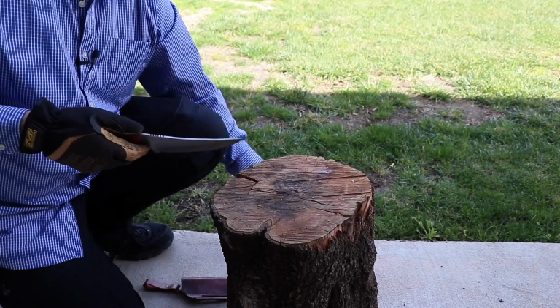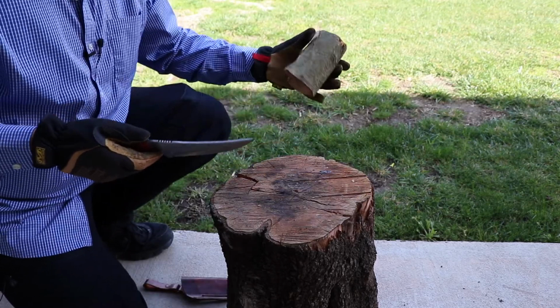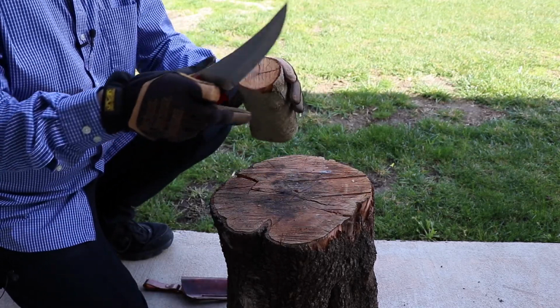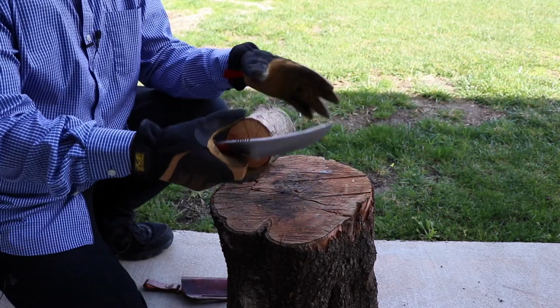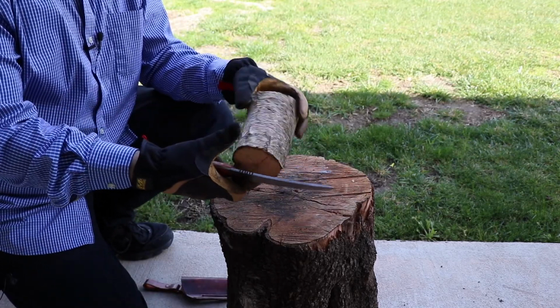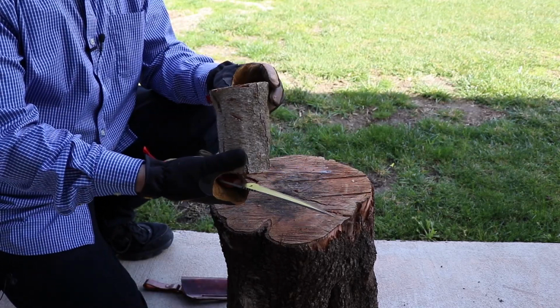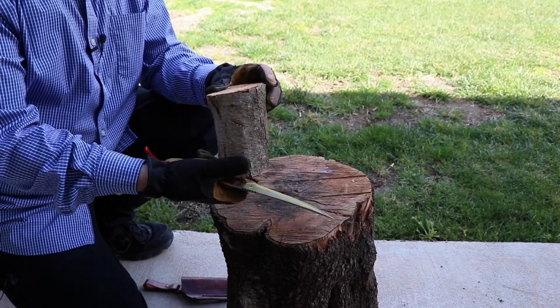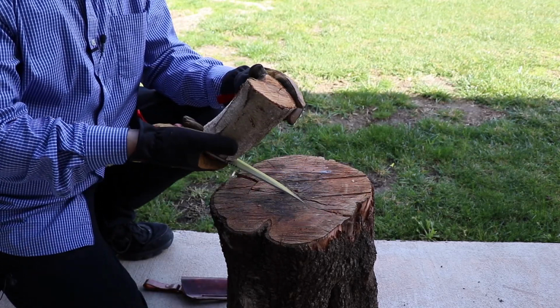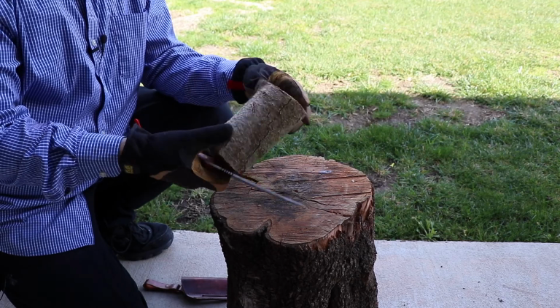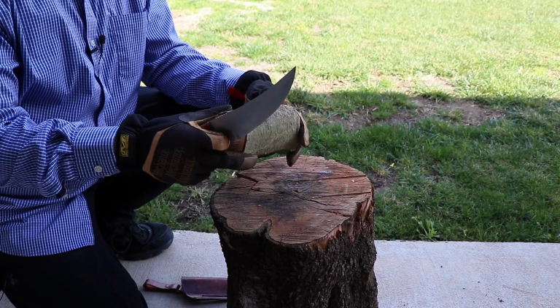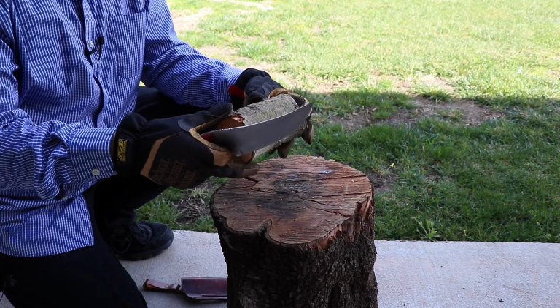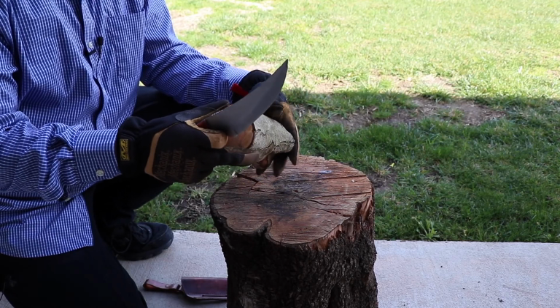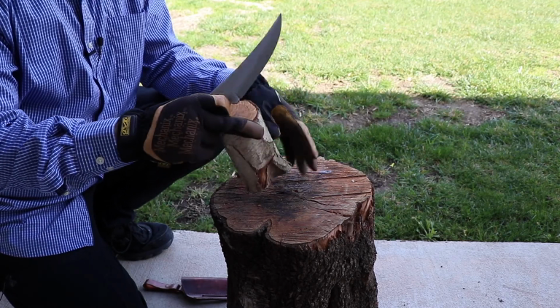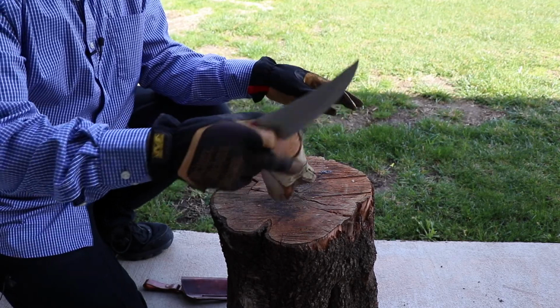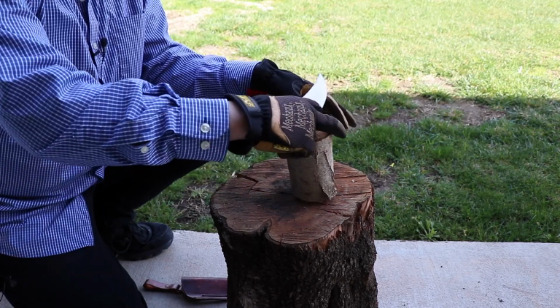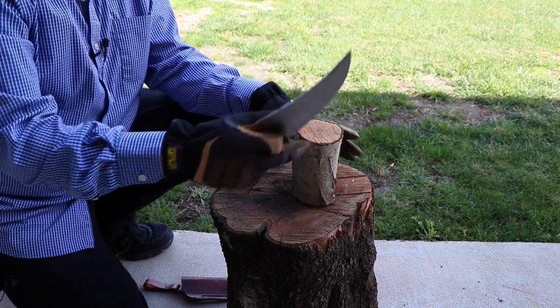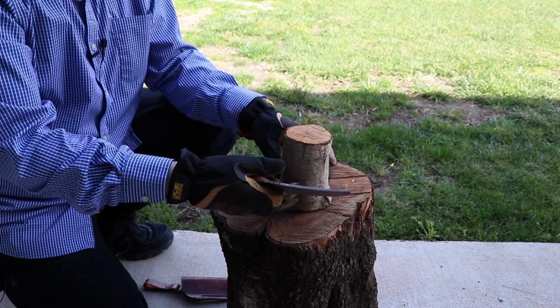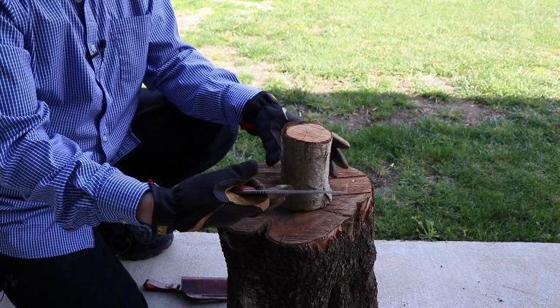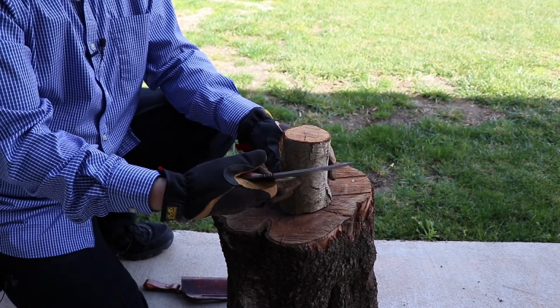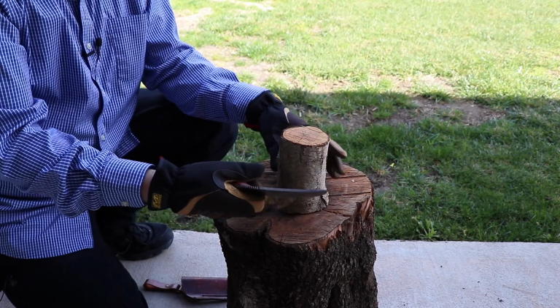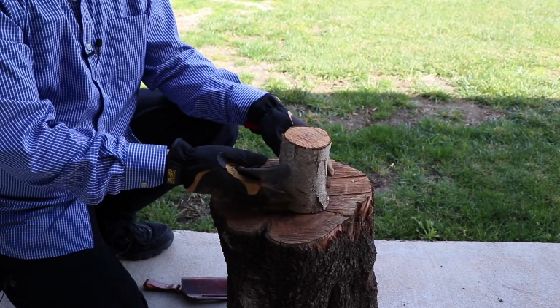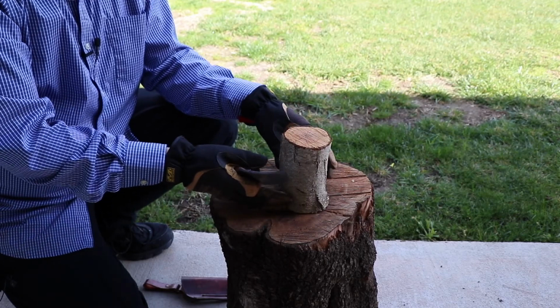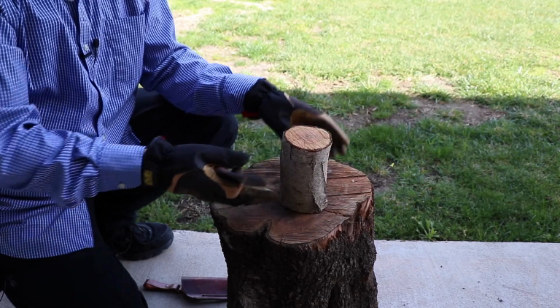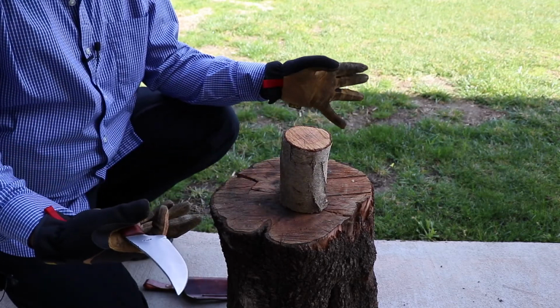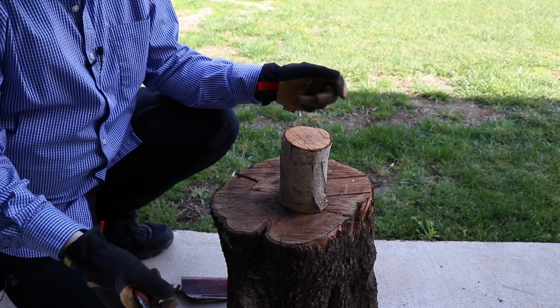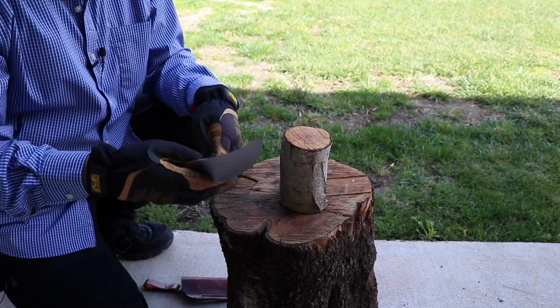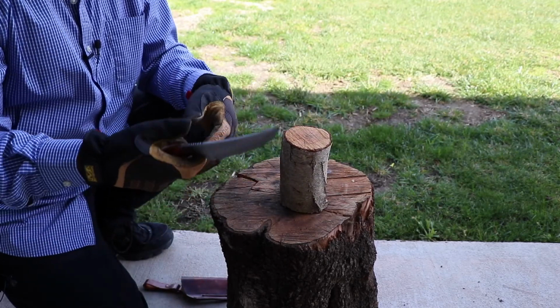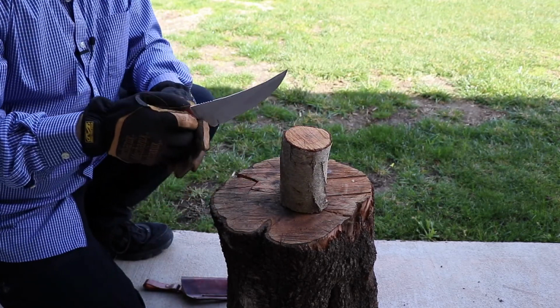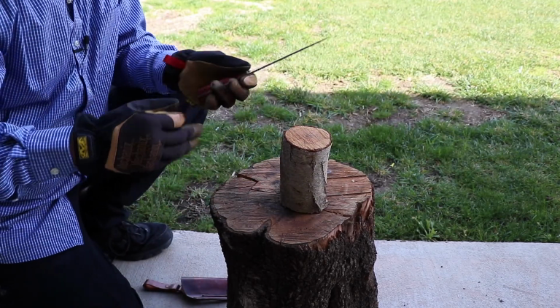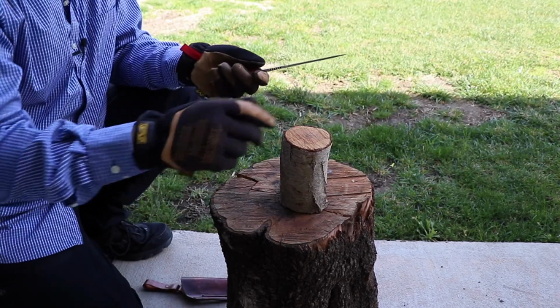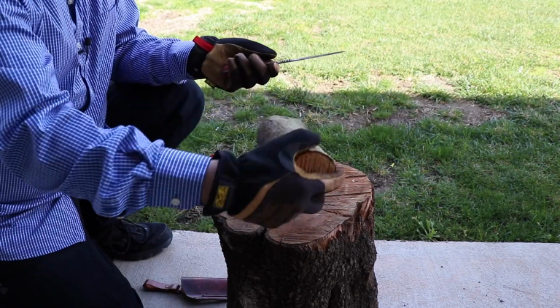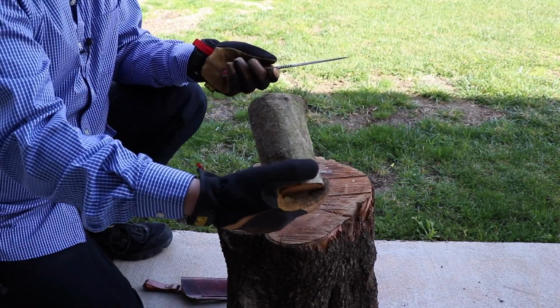I want to go ahead and process this roundwood. I don't see any knots through it, so it shouldn't be too tough on the blade, but I am curious to see if it's going to be able to handle it. Then we'll proceed to feather sticking and starting a fire.